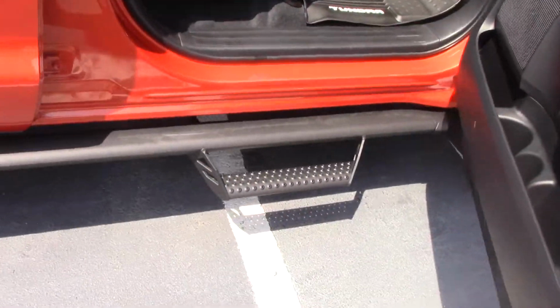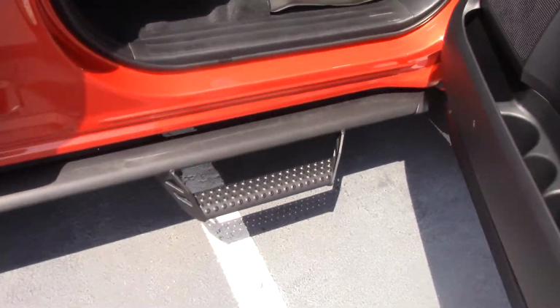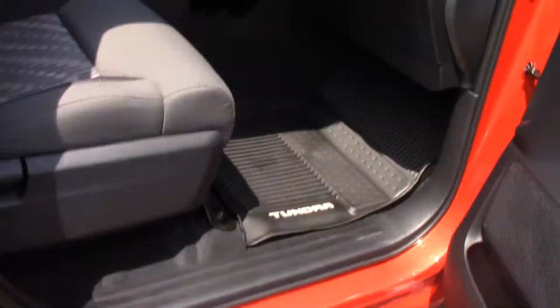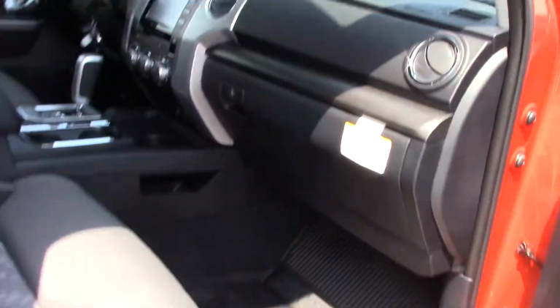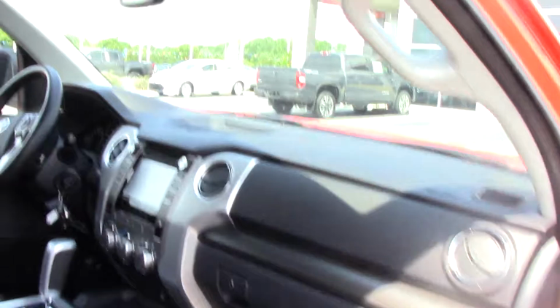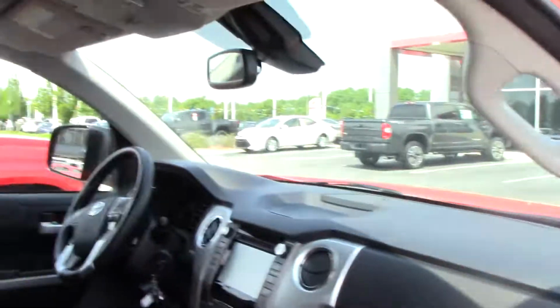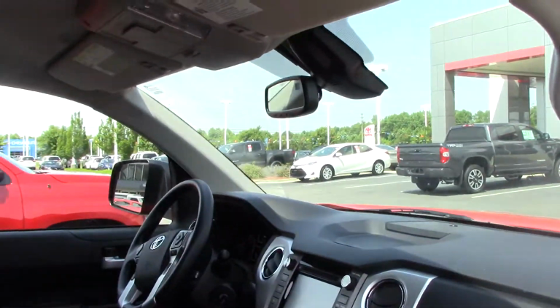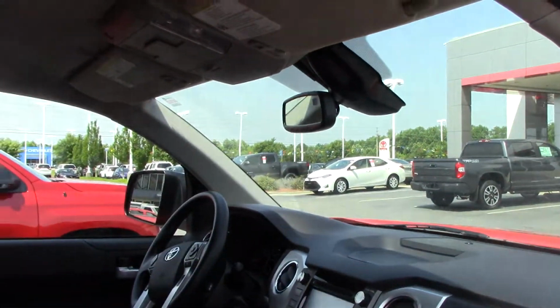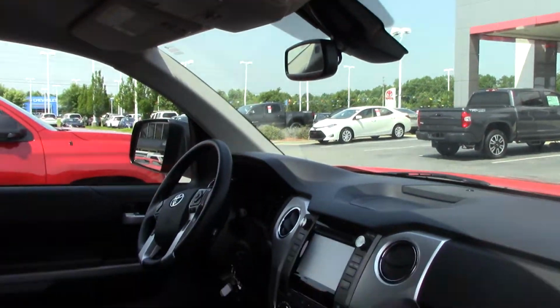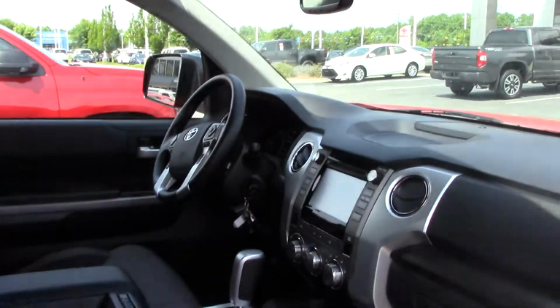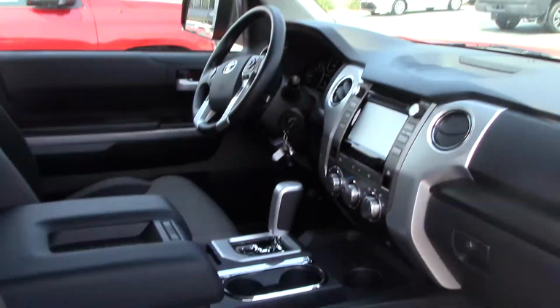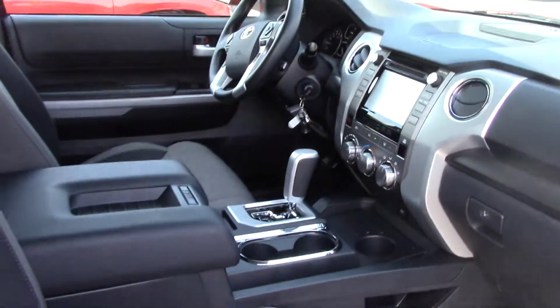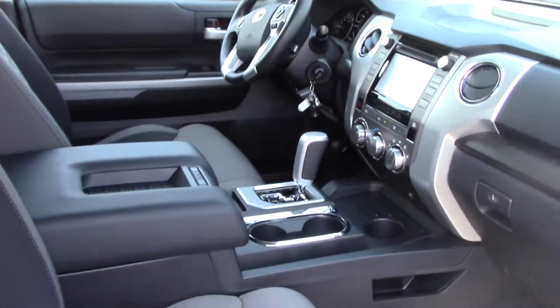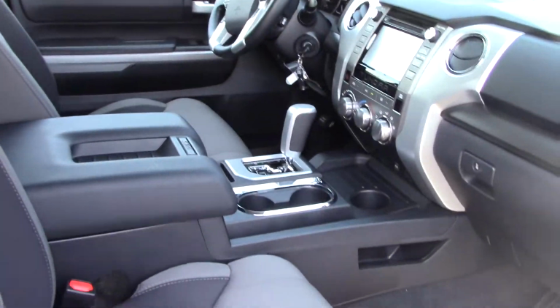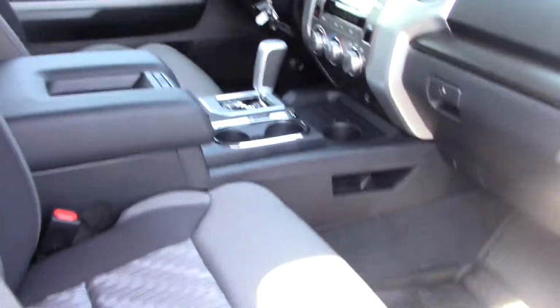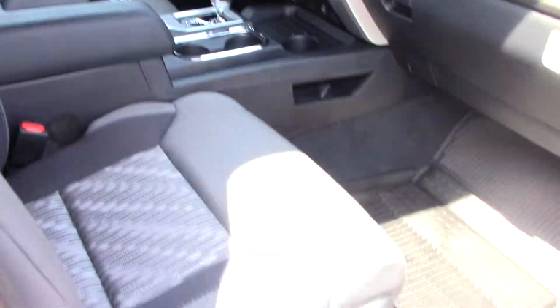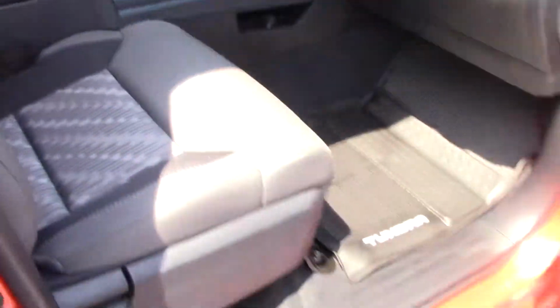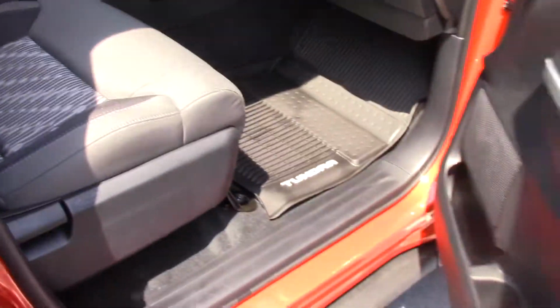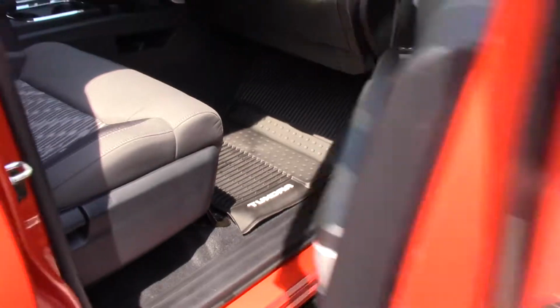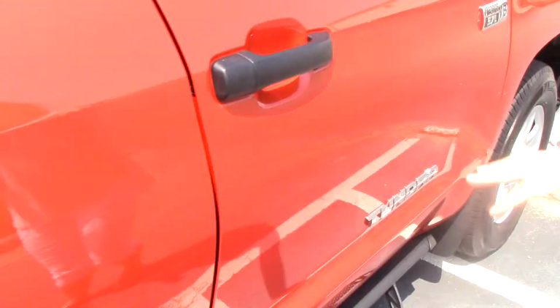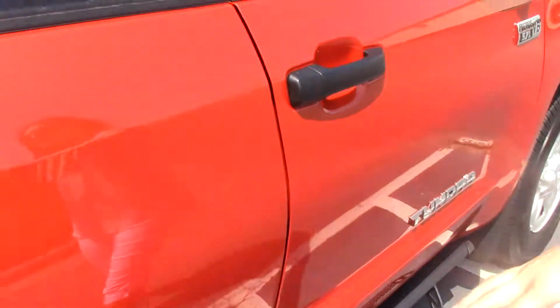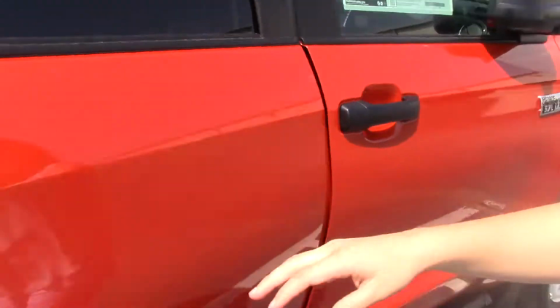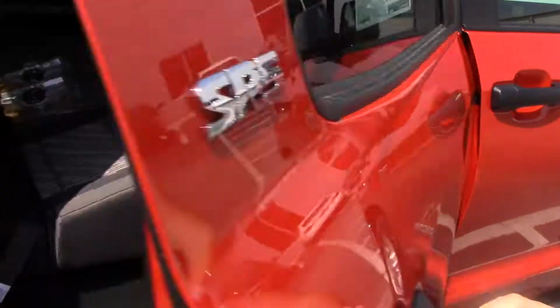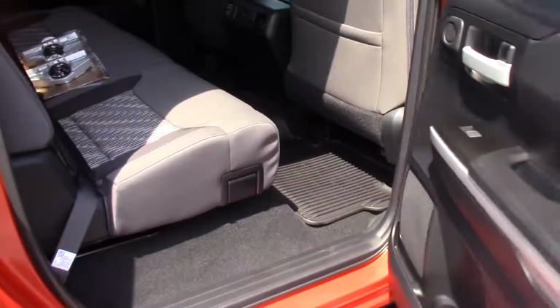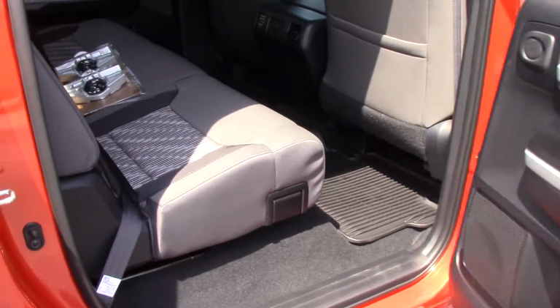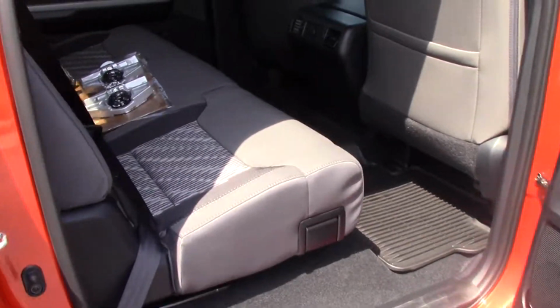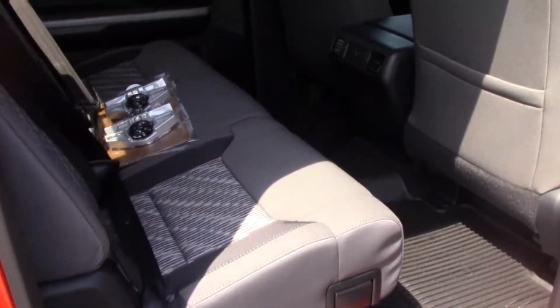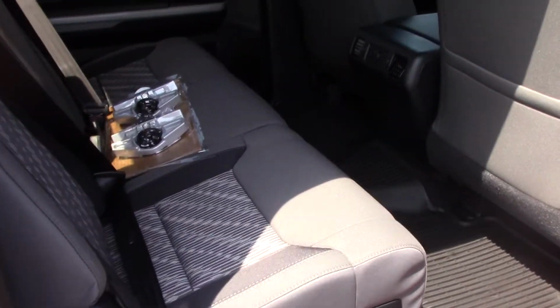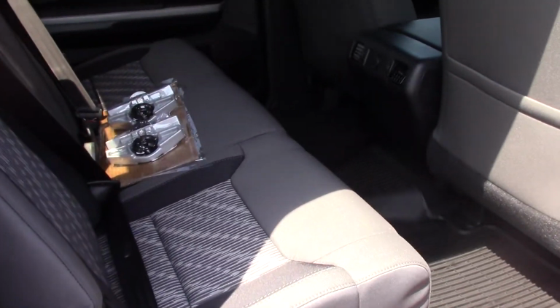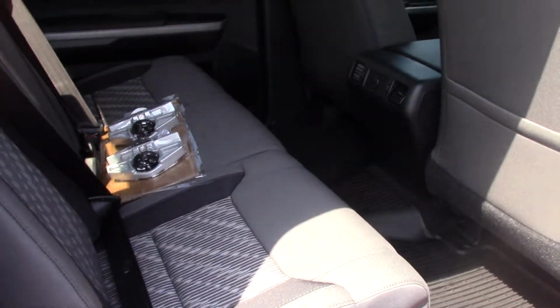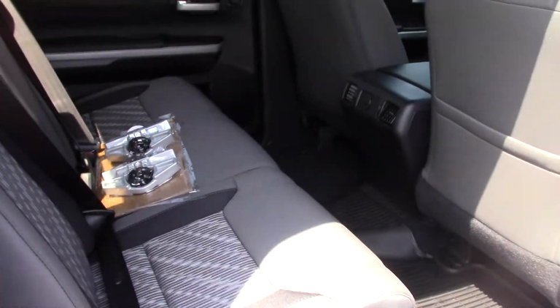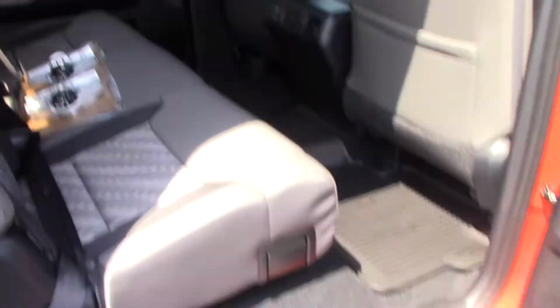This is a CrewMax, so plenty of space. Graphite color interior as well as Toyota weather mats. Very nice — plenty of space in the back seat as well, and plenty of options.